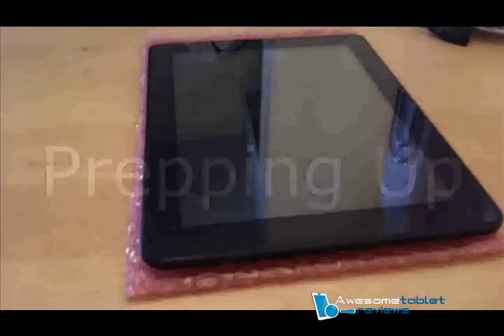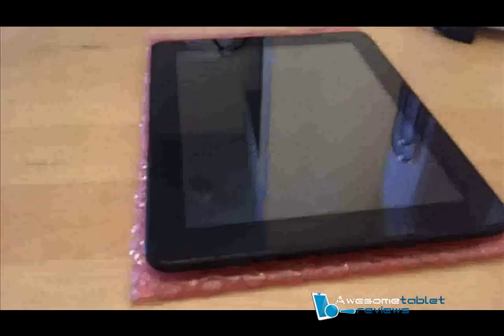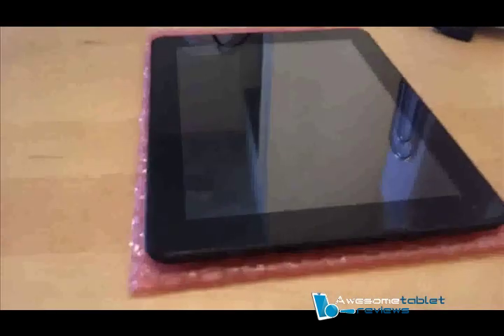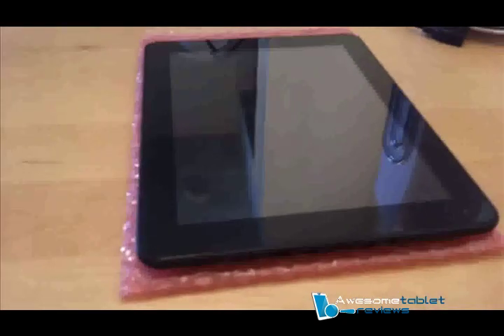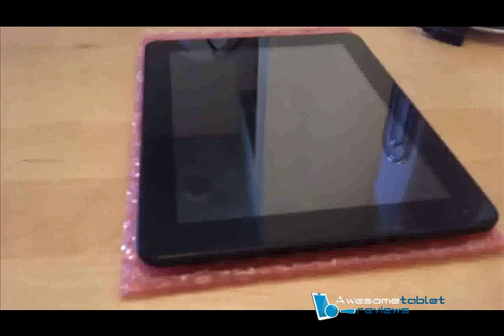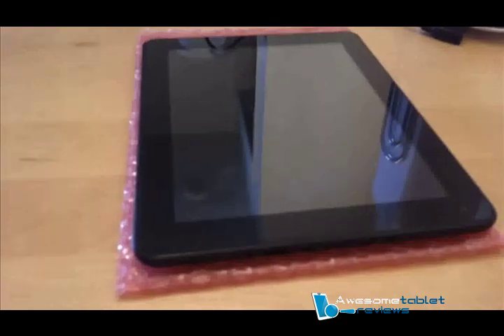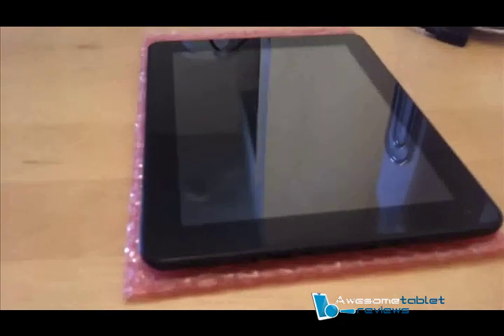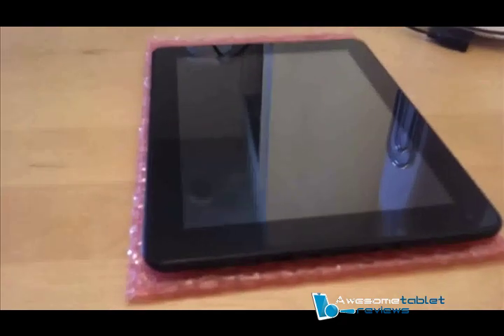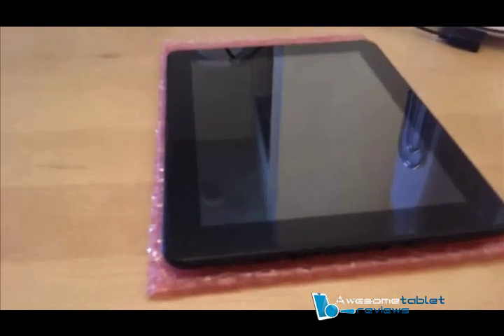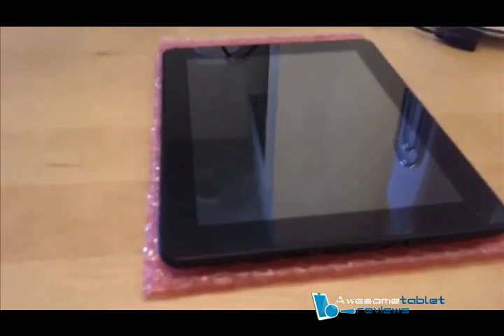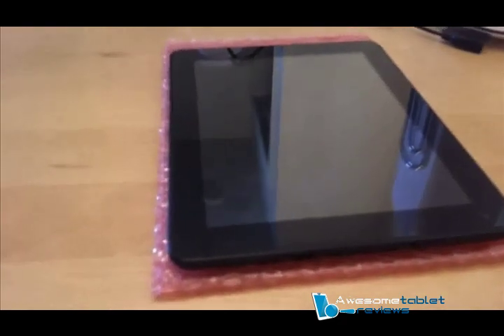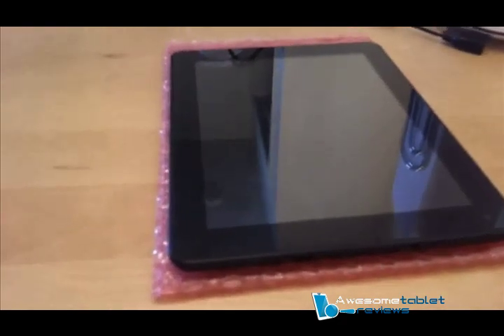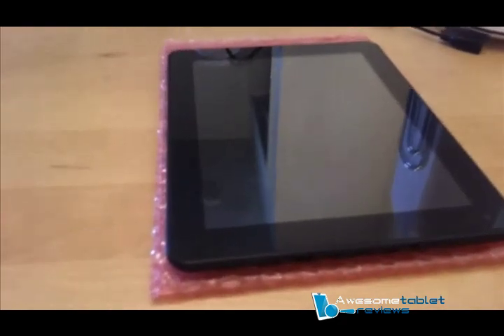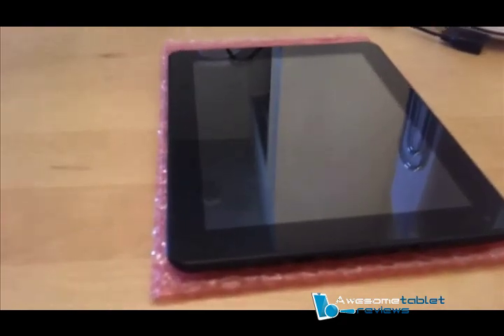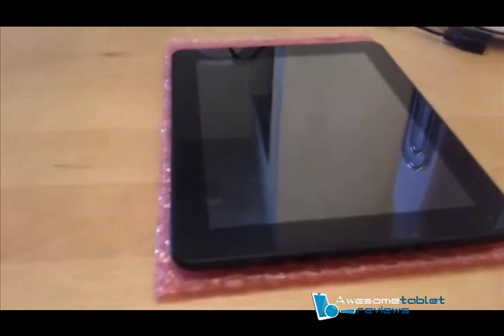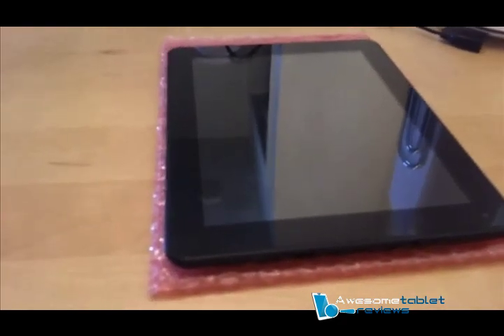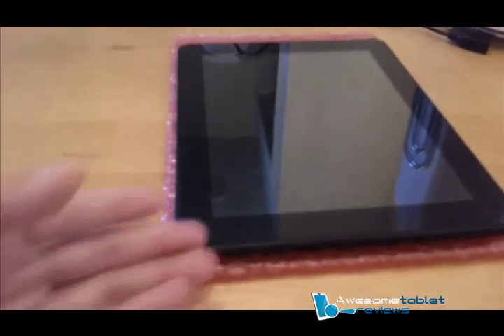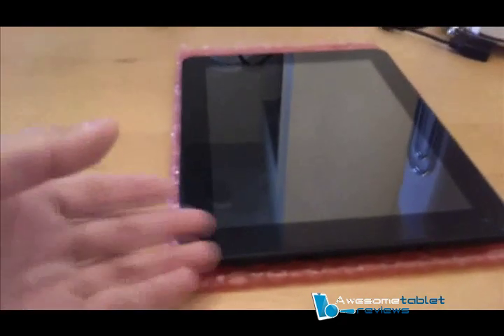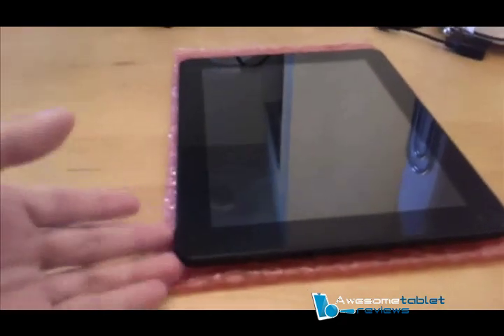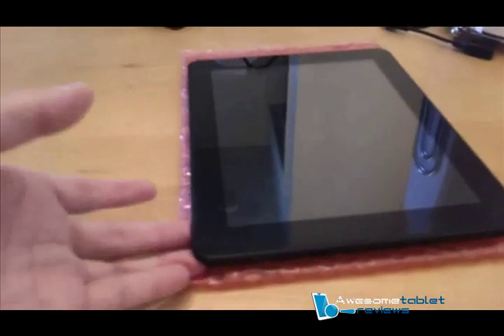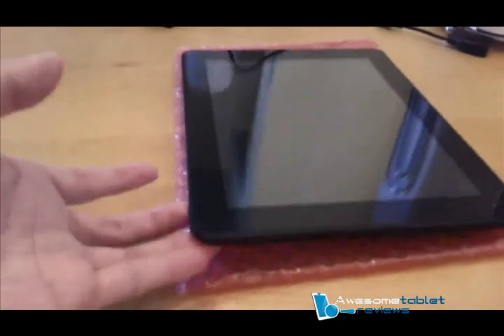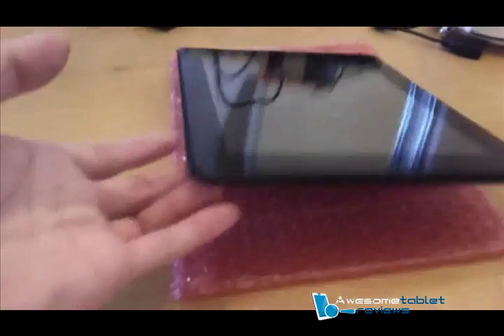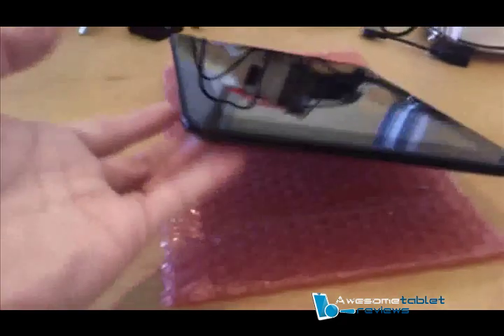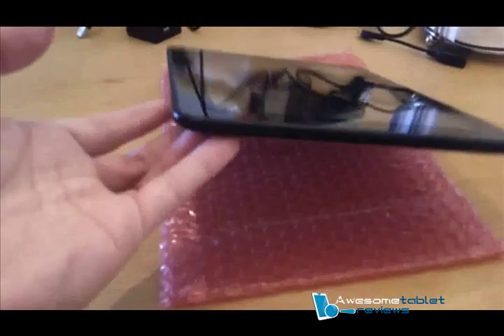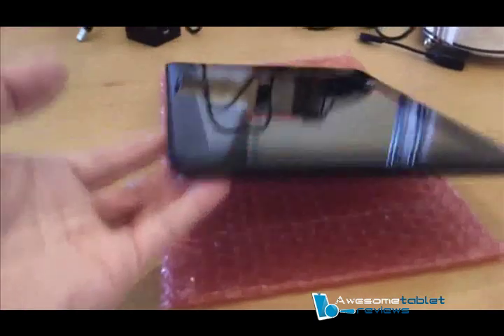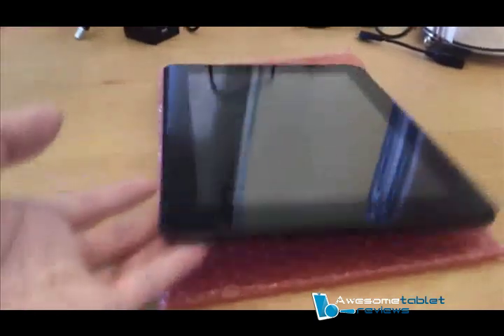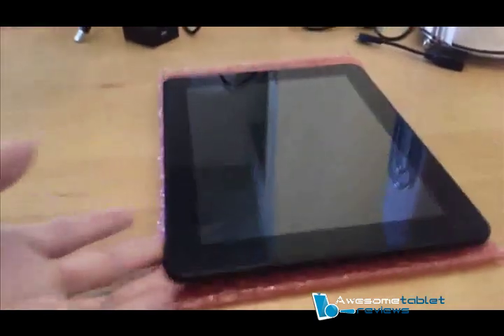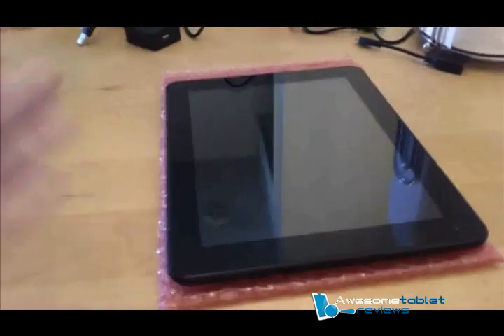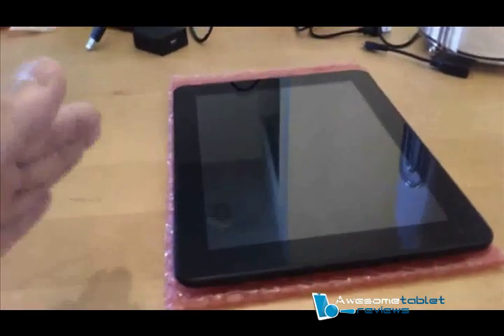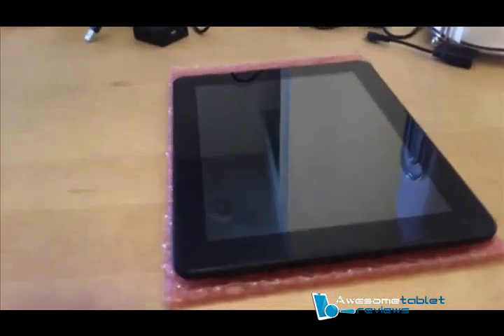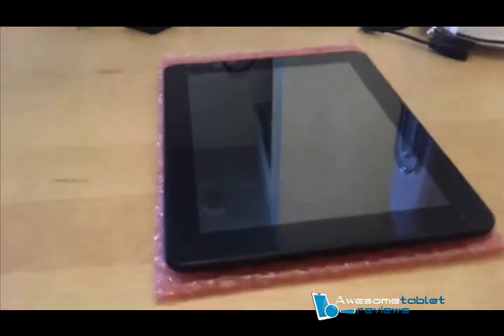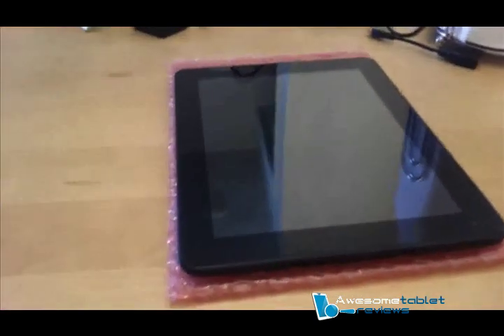I'm going to tell you how to do this mod. You need your G9T and something soft to put it on so that when we flip it over, the screen doesn't get damaged.